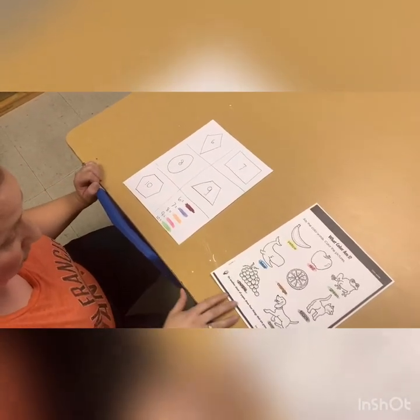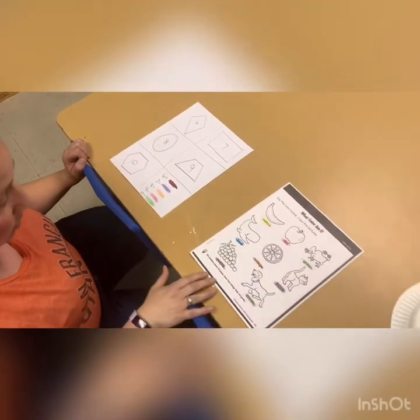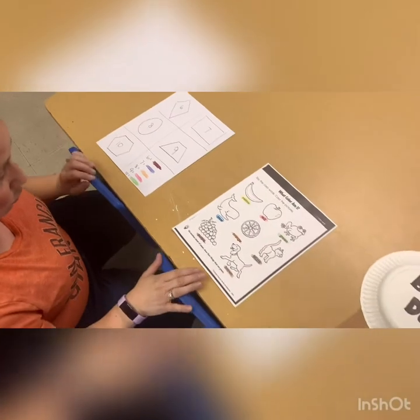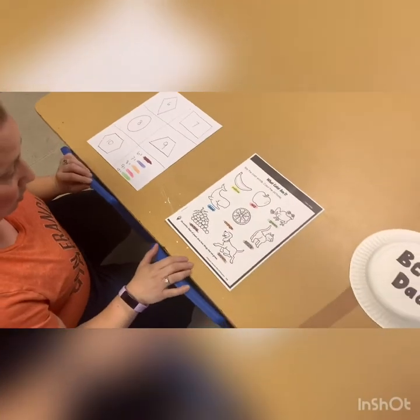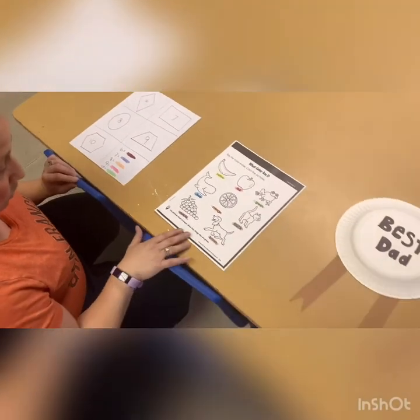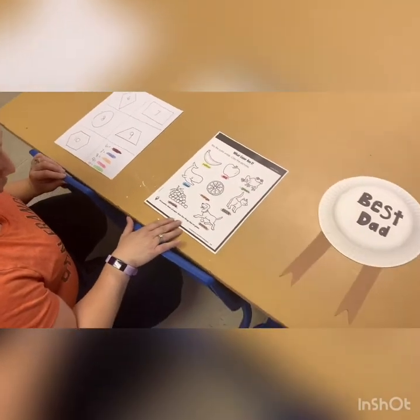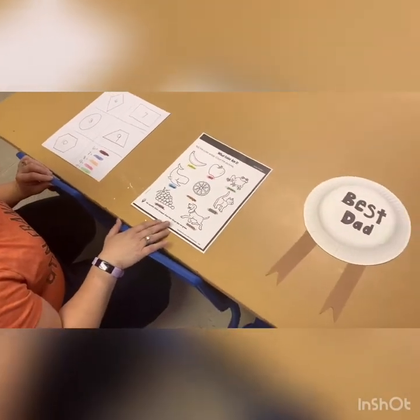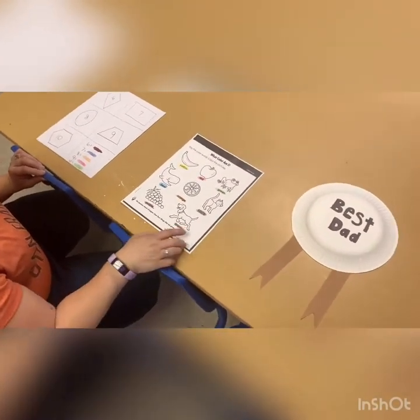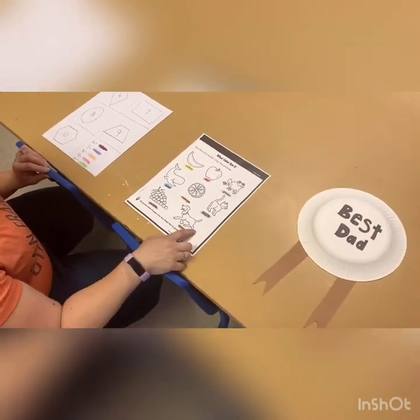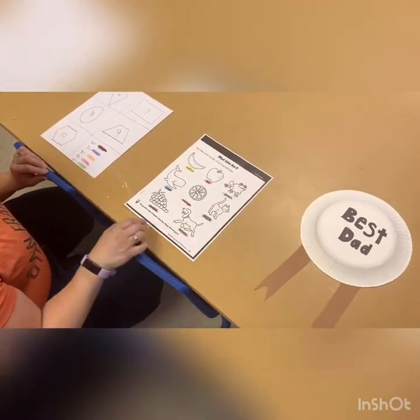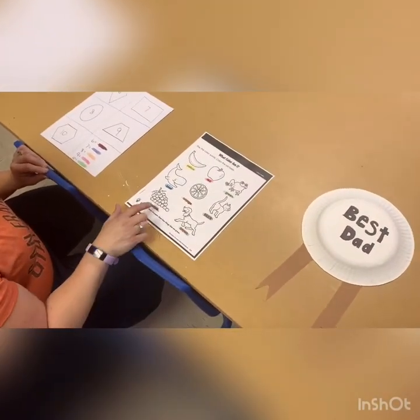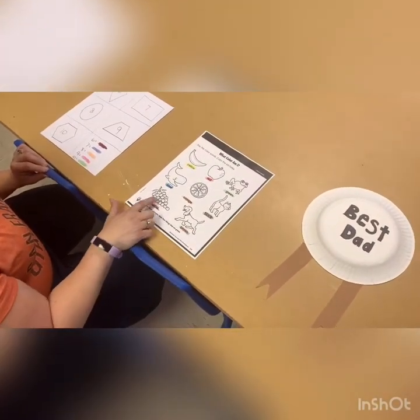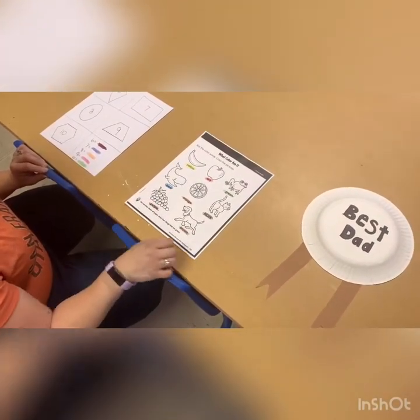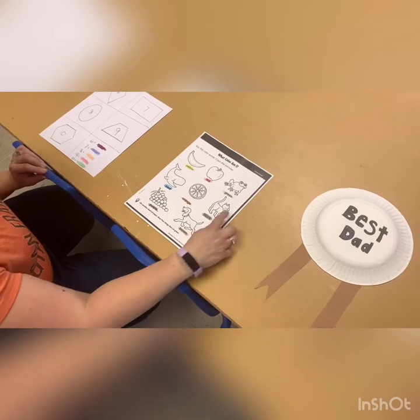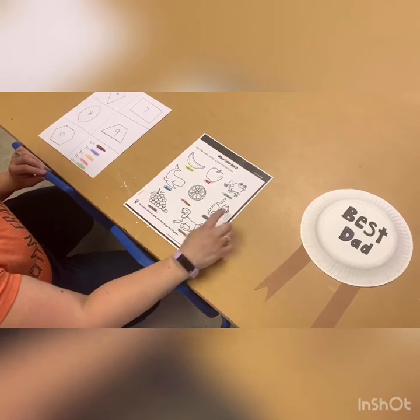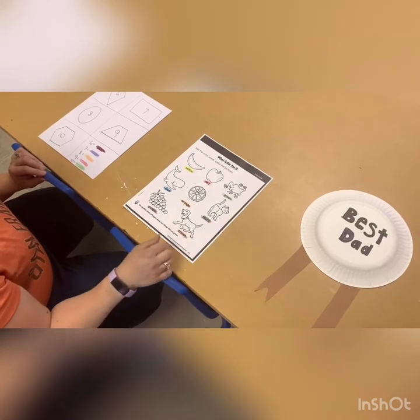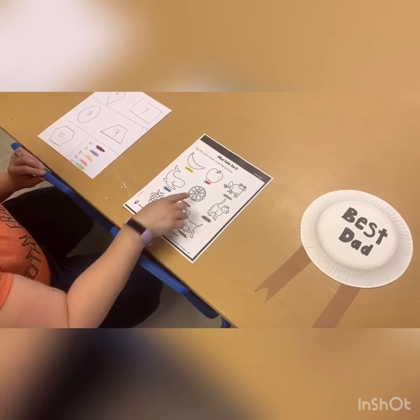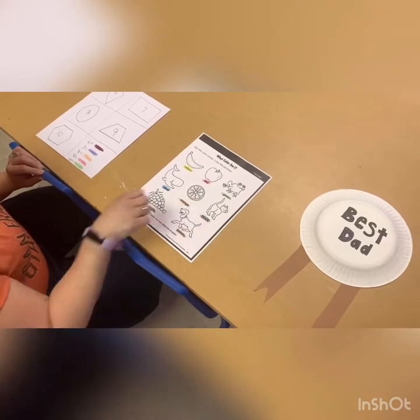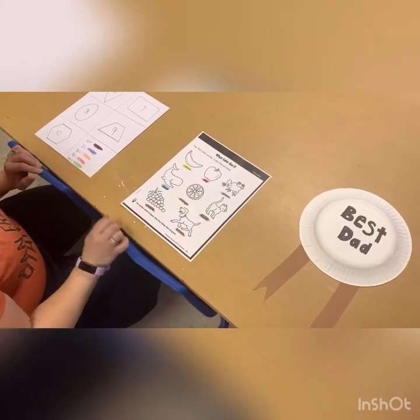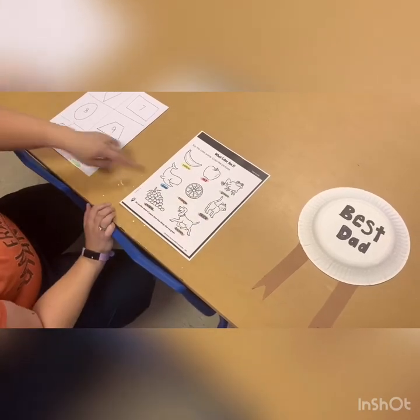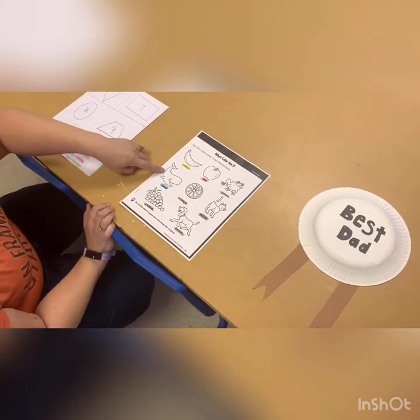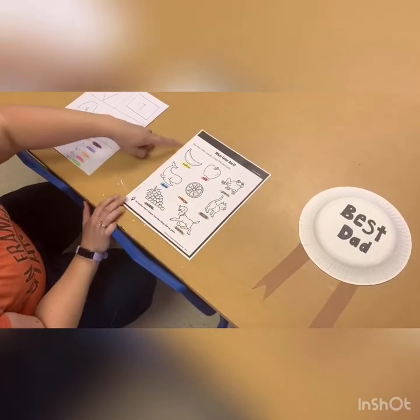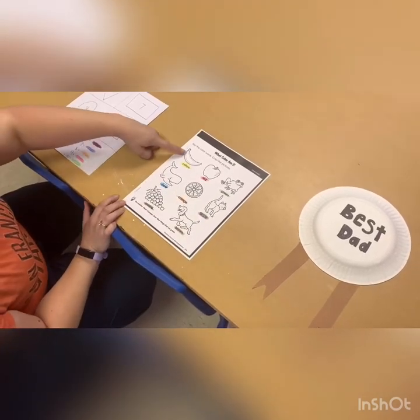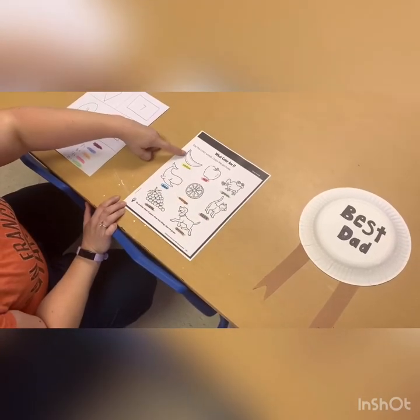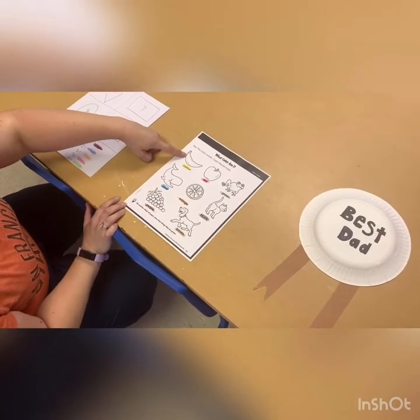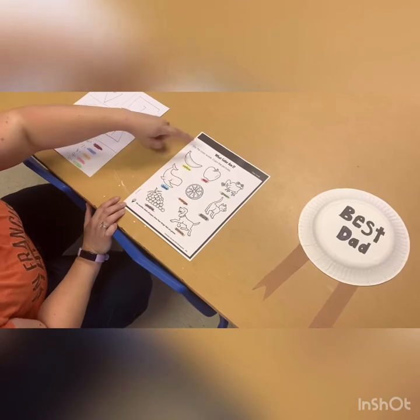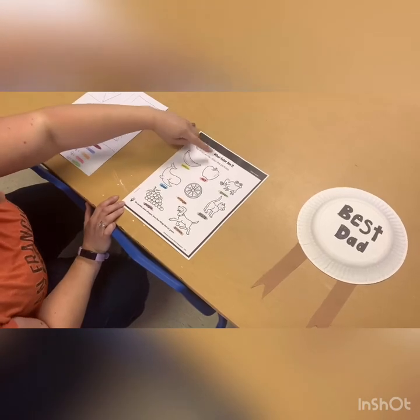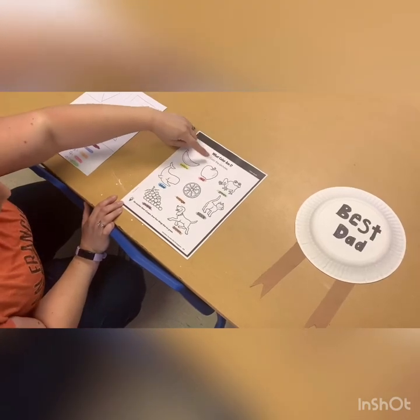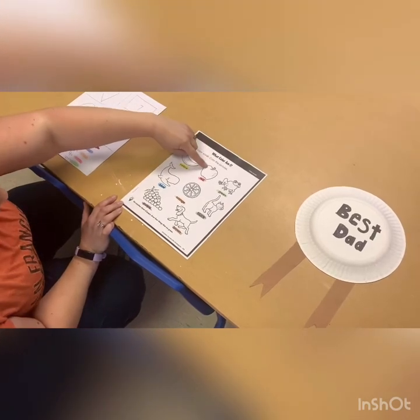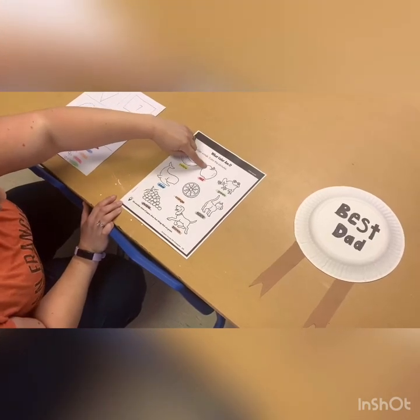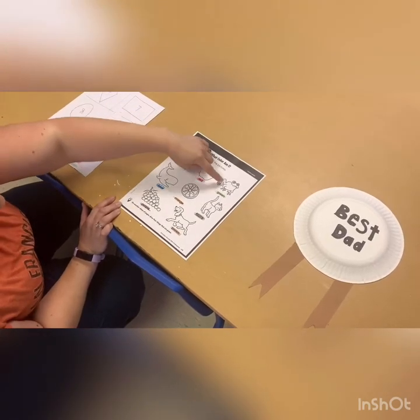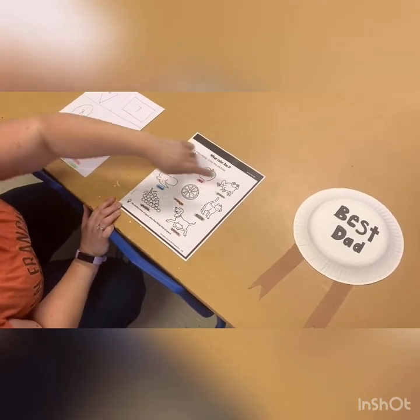Then in our next one, we're doing colors as well. You'll color the dog brown, the grapes purple, the cat black, the orange orange, the whale blue, the banana yellow, the apple red, and the frog green.